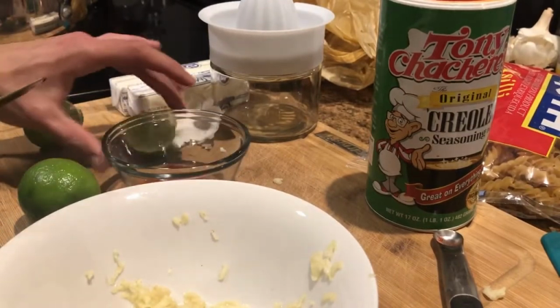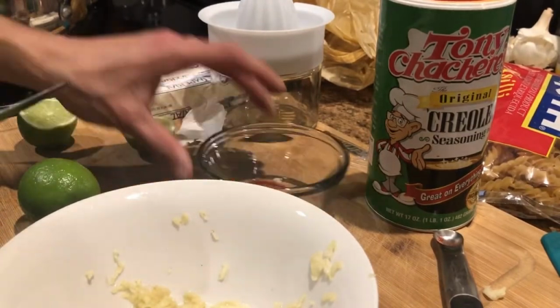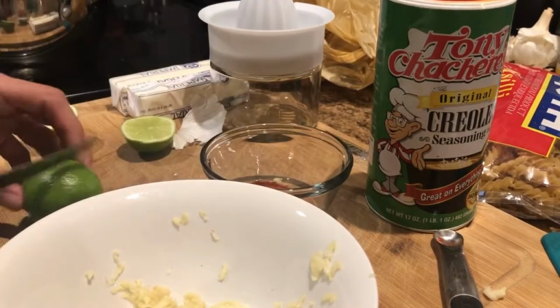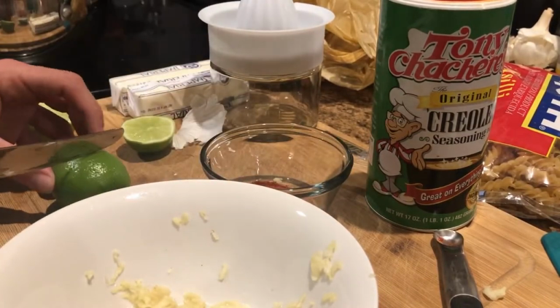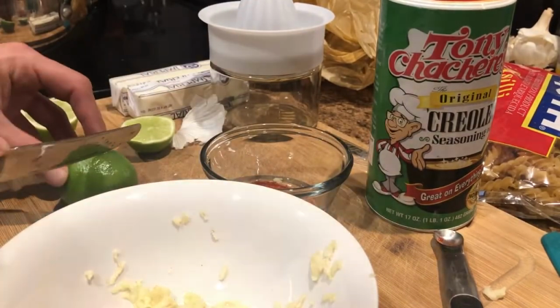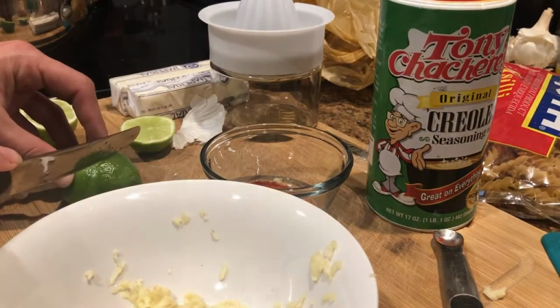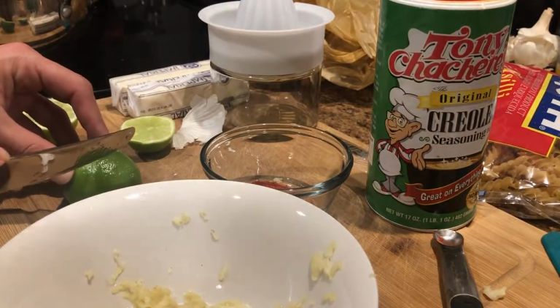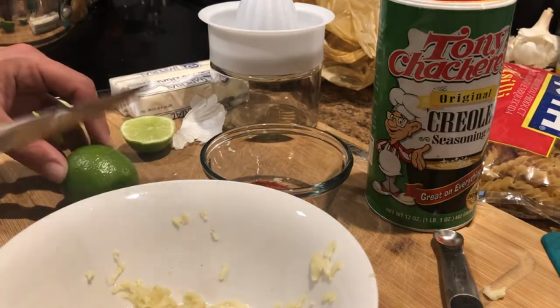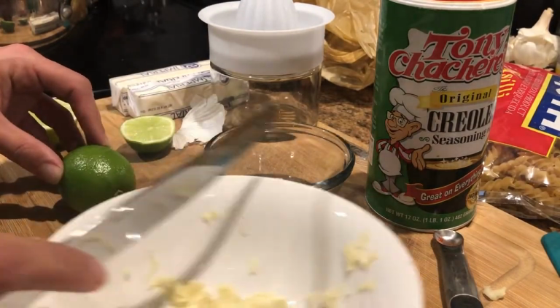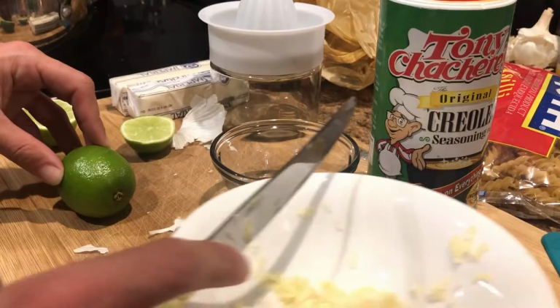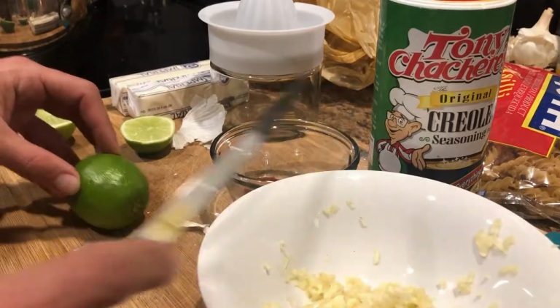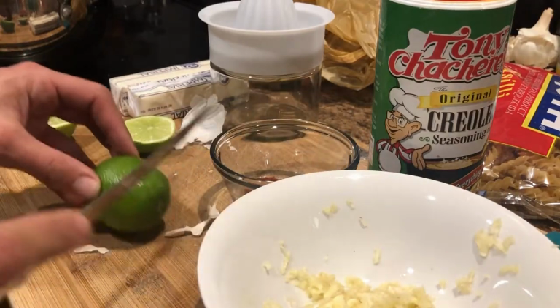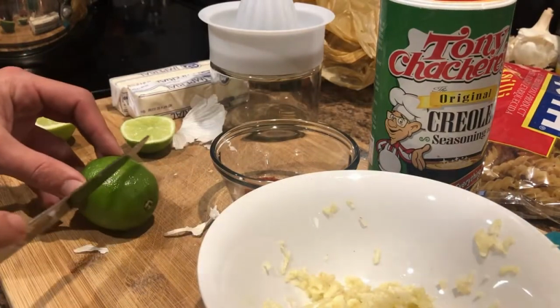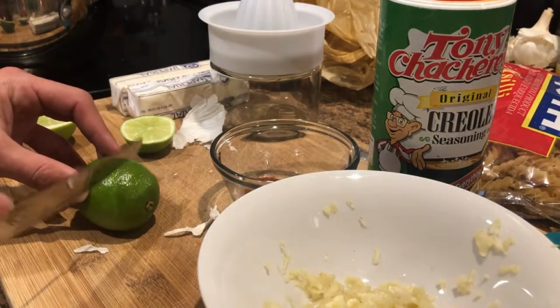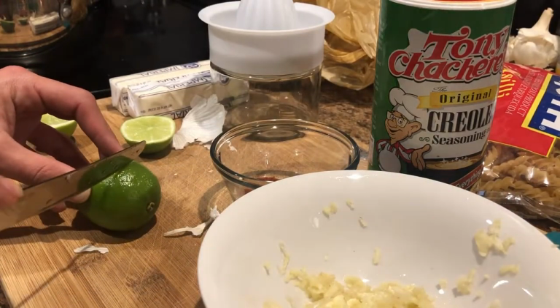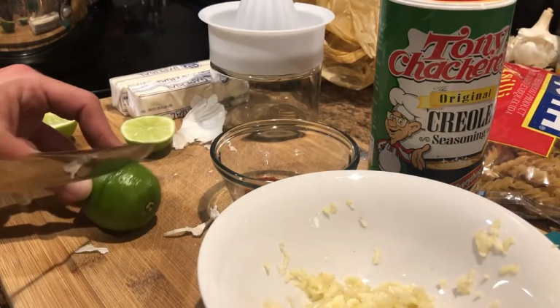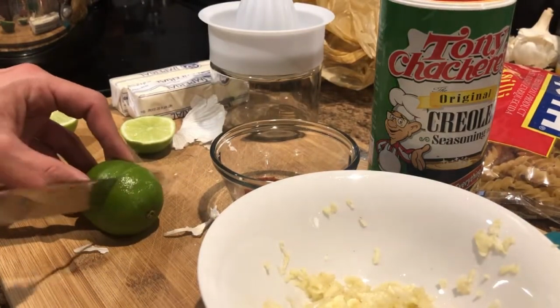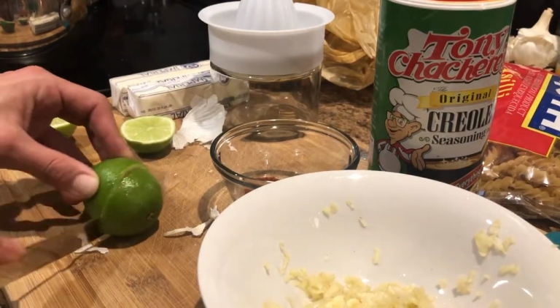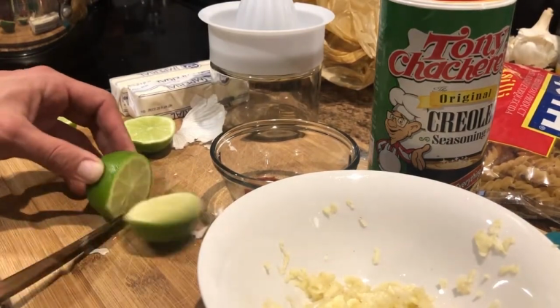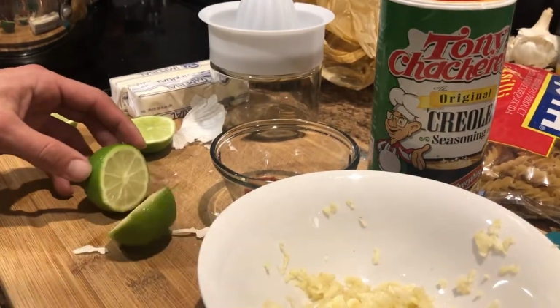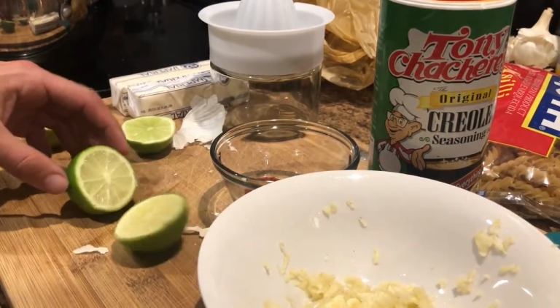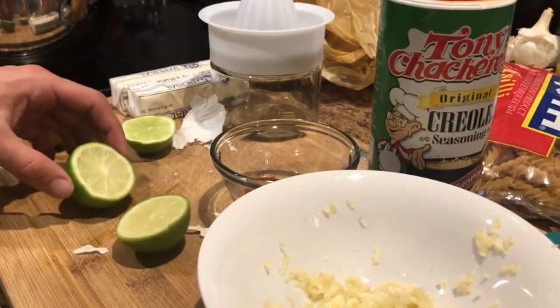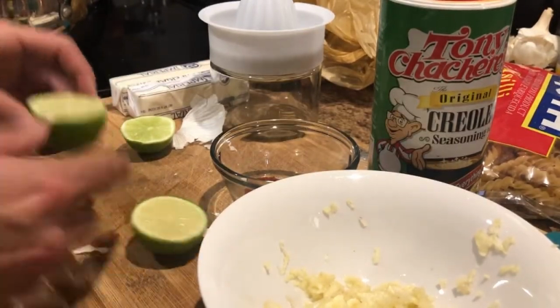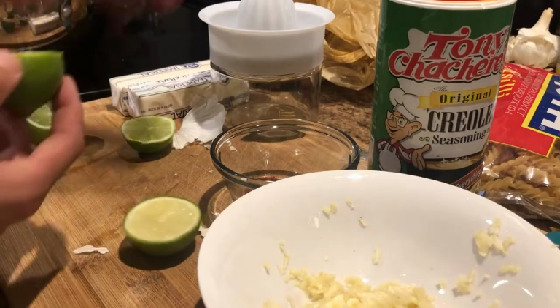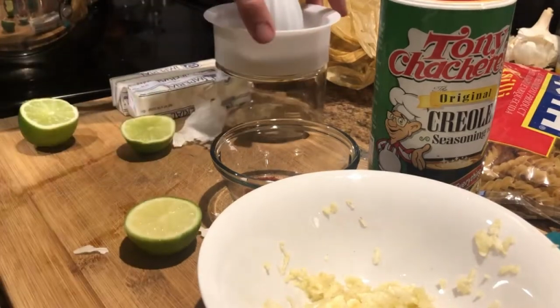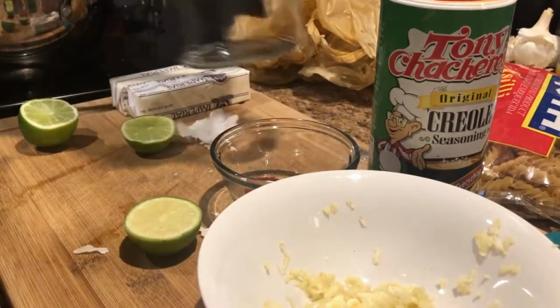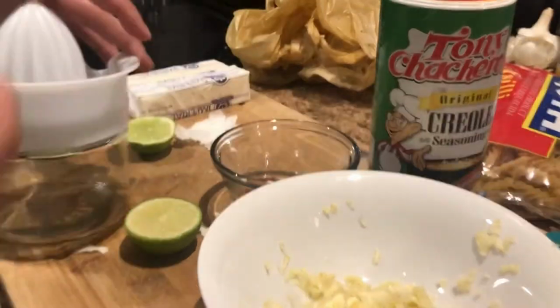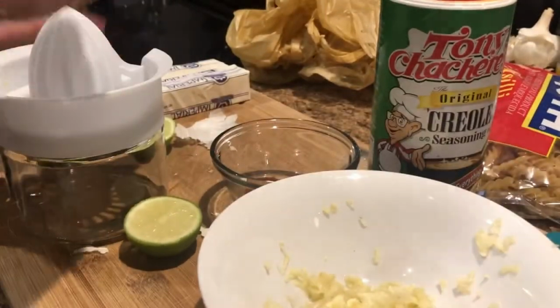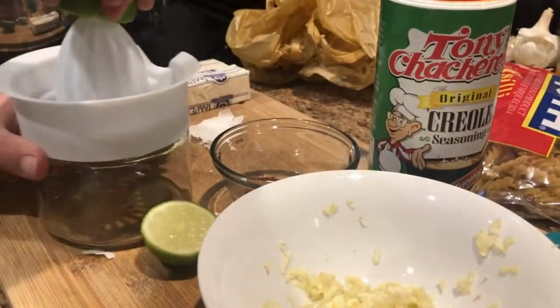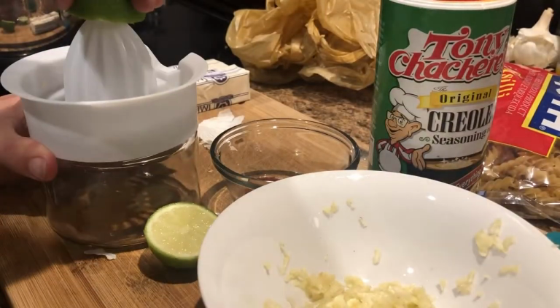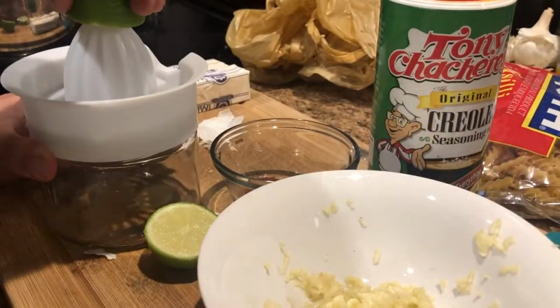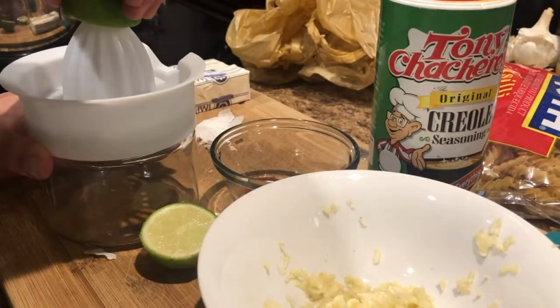Now we're going to squeeze our limes. Cut each lime in half and squeeze the juices out.